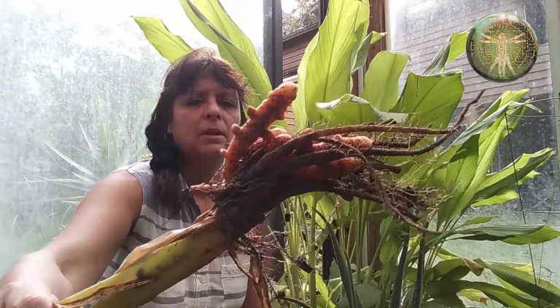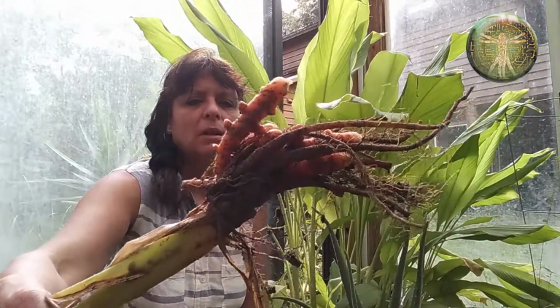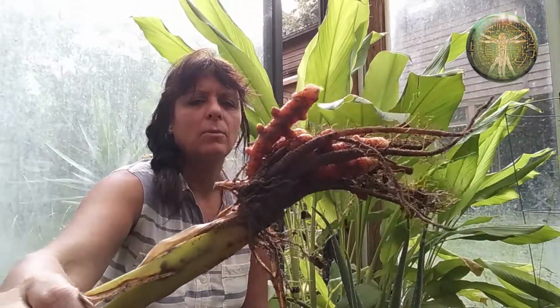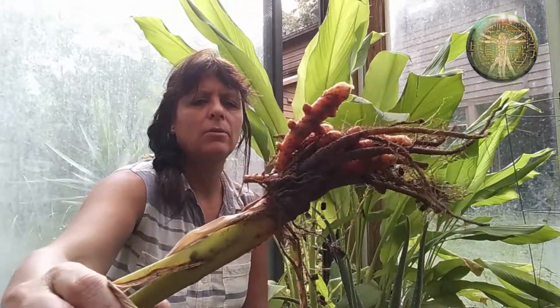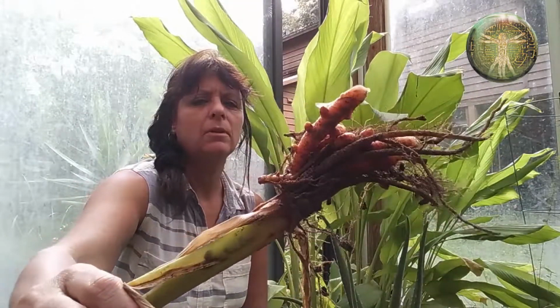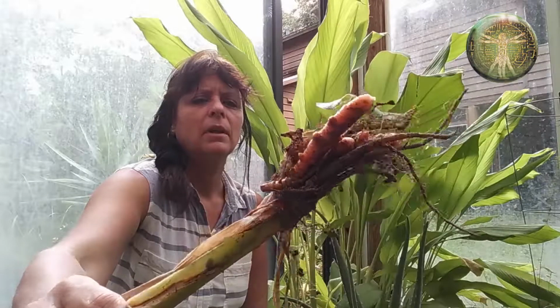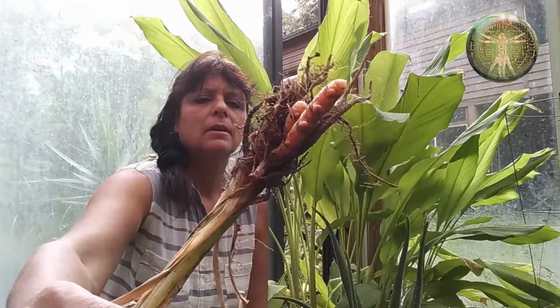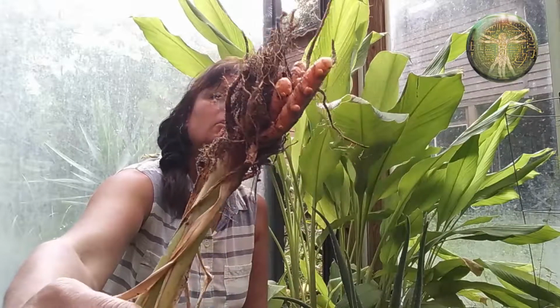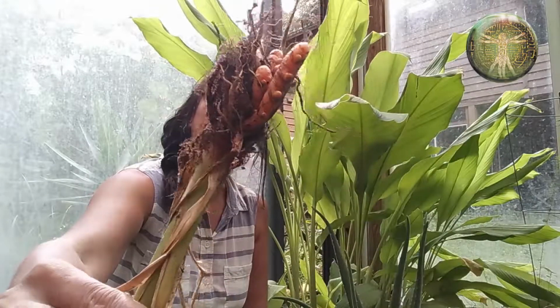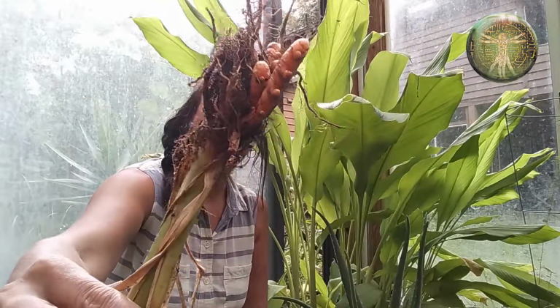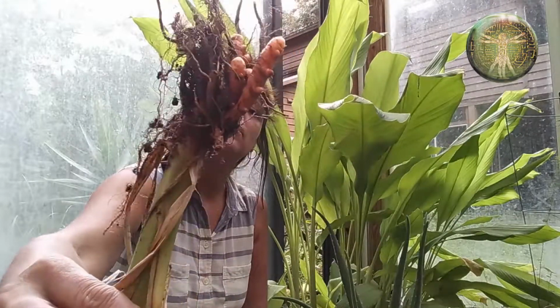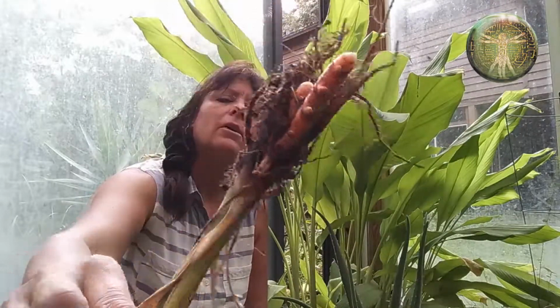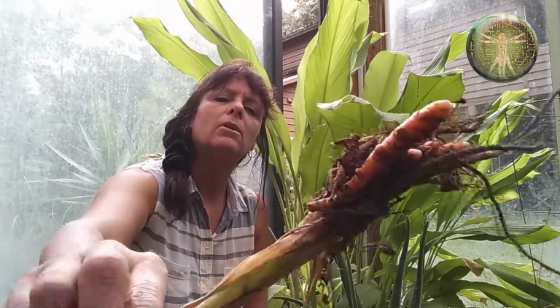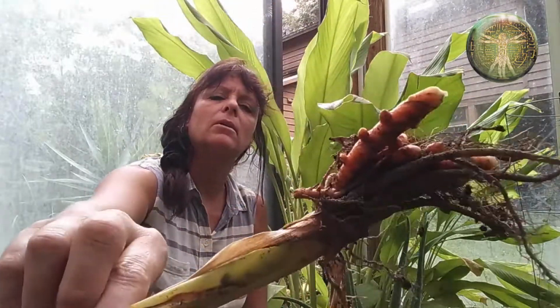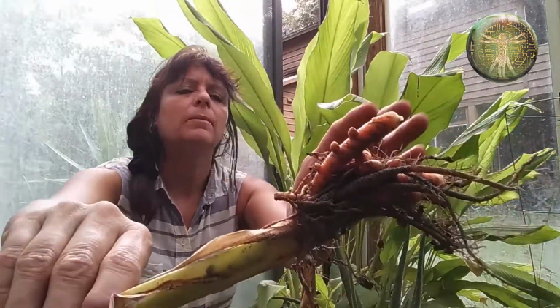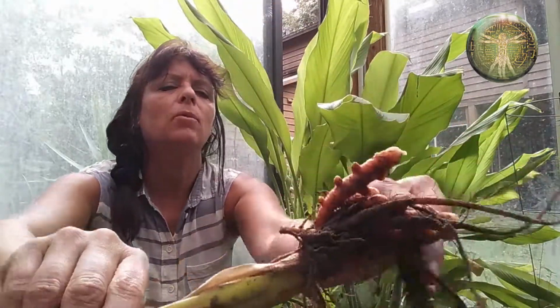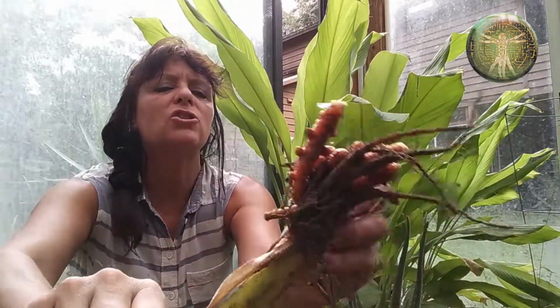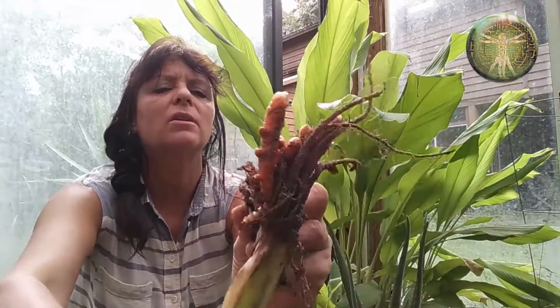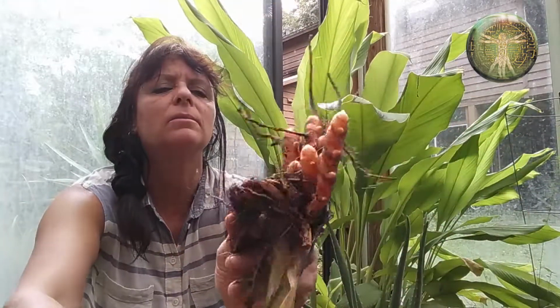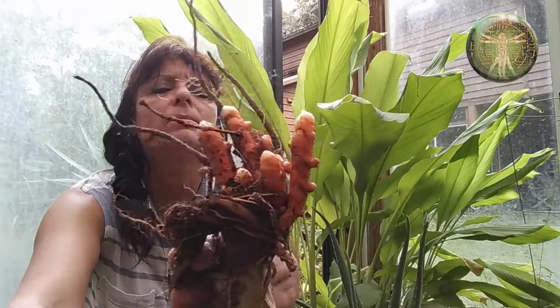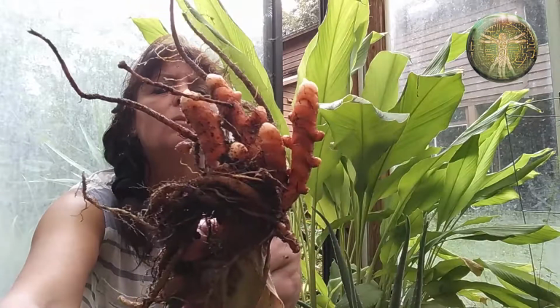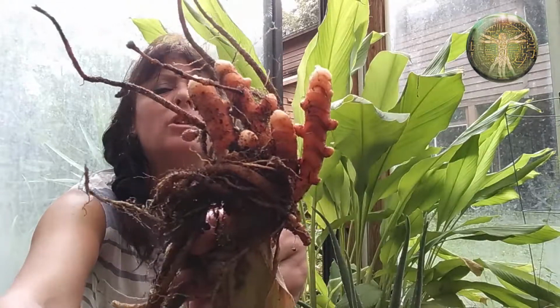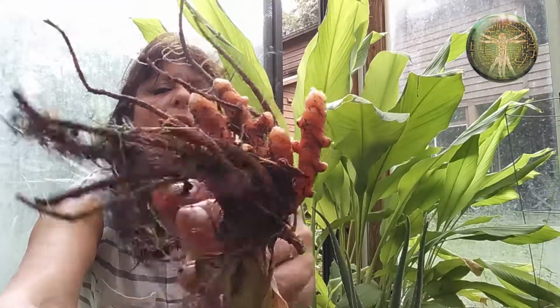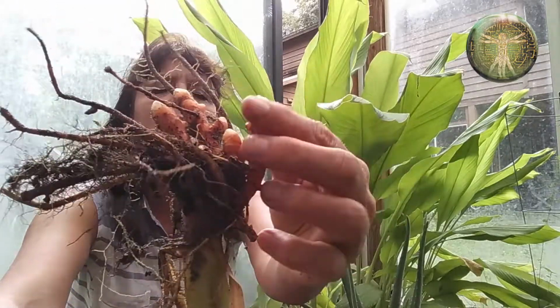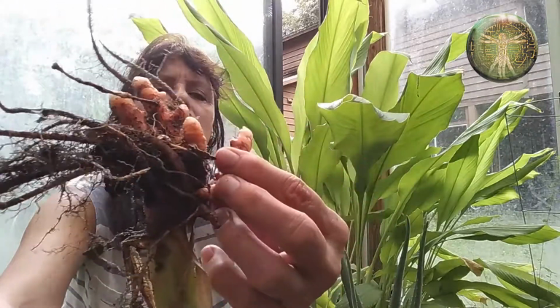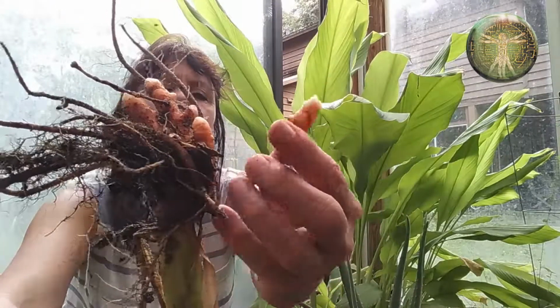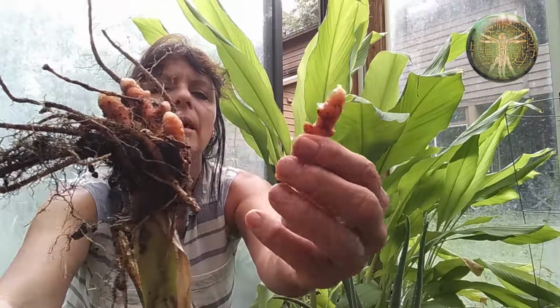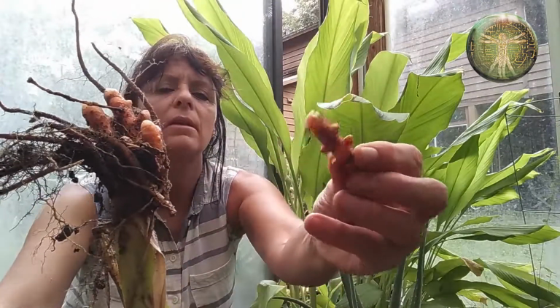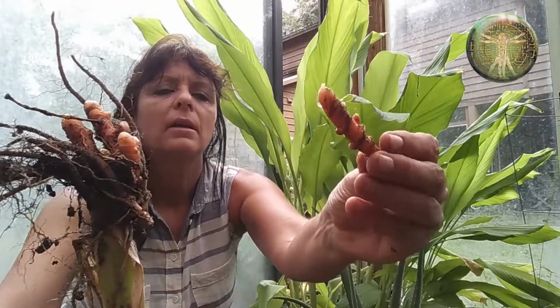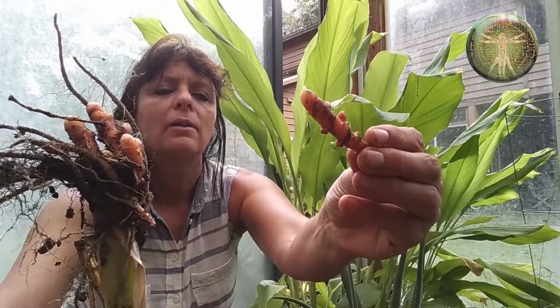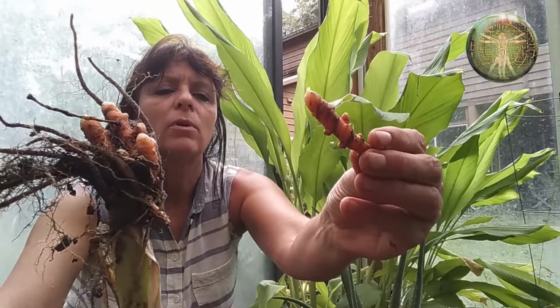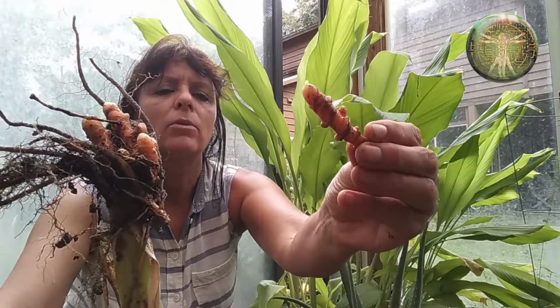You can see the beautiful color — this golden, beautifully dark, rich orange color that it has. And this is one of the roots.